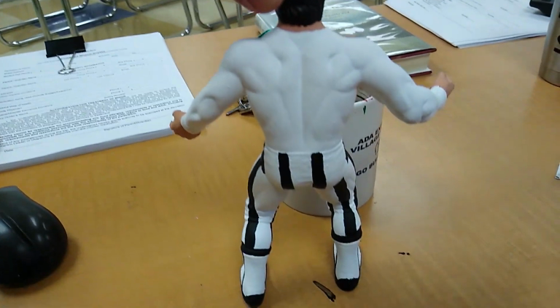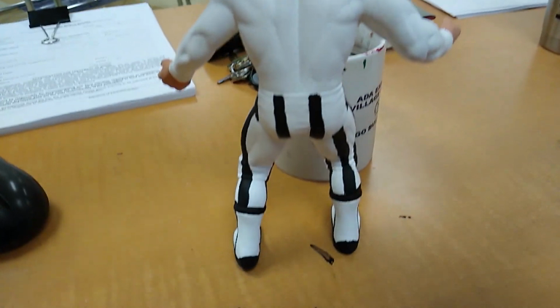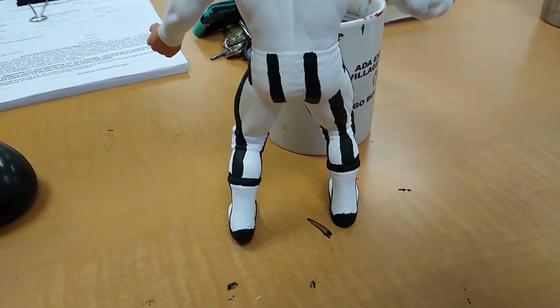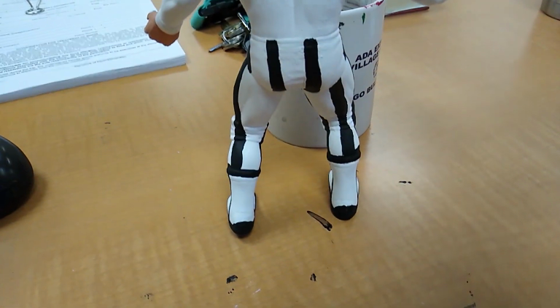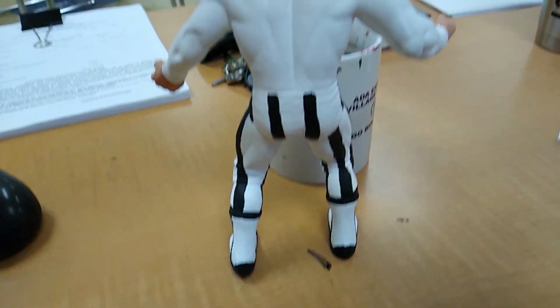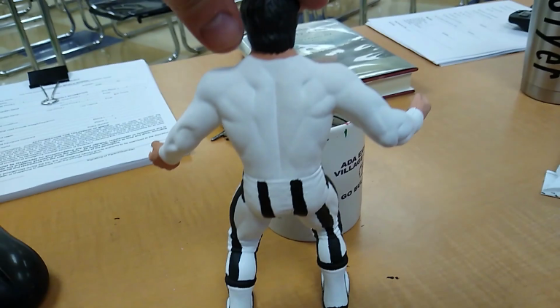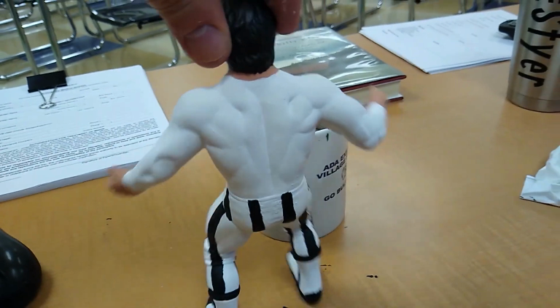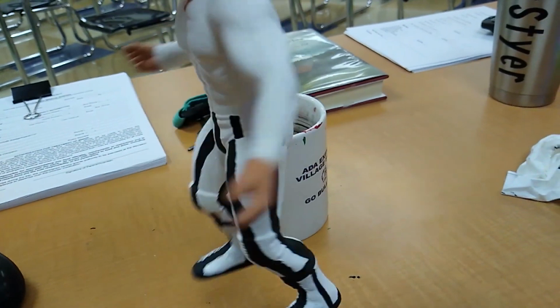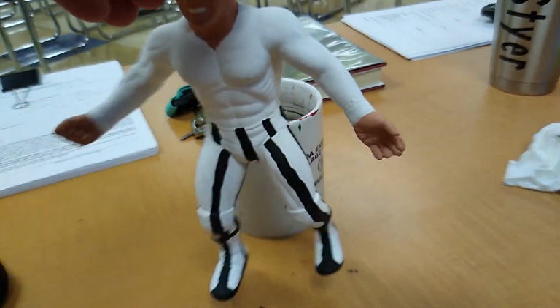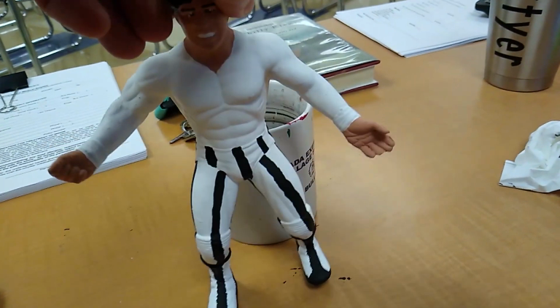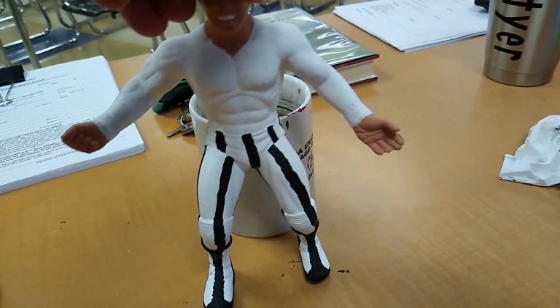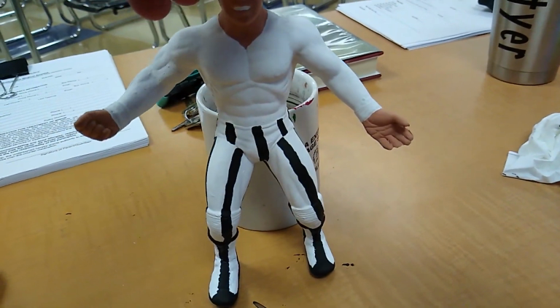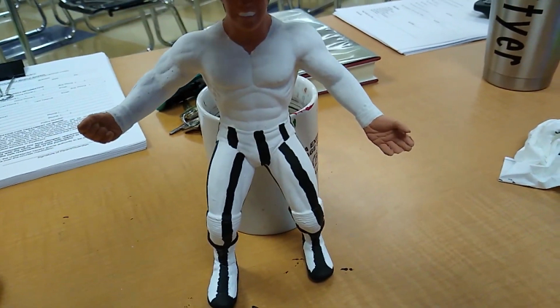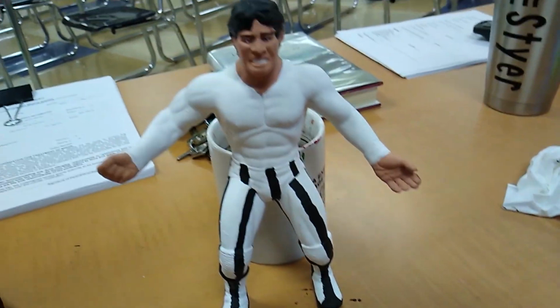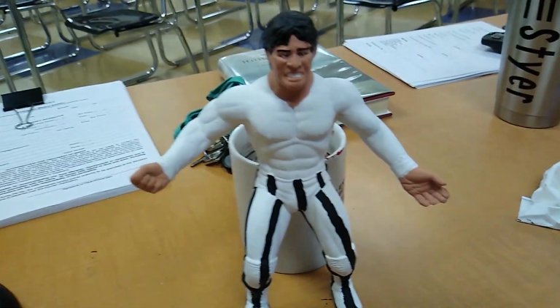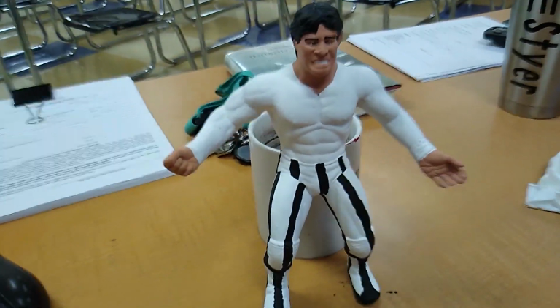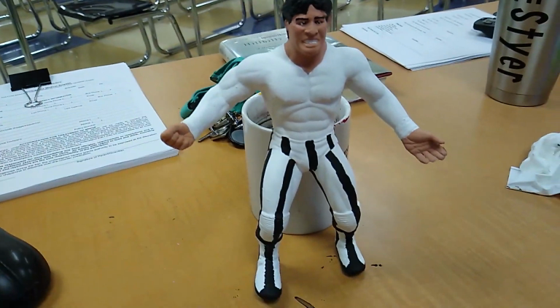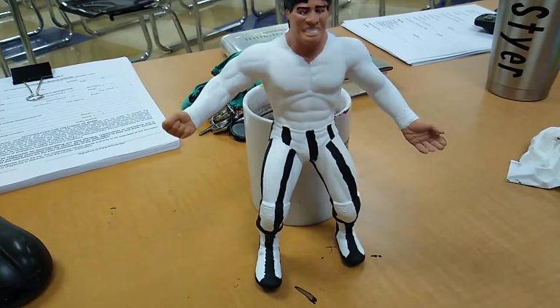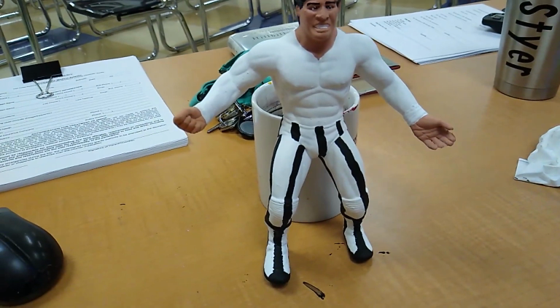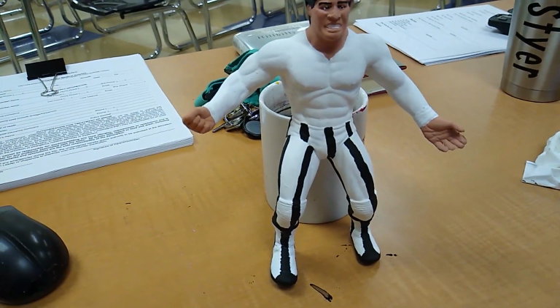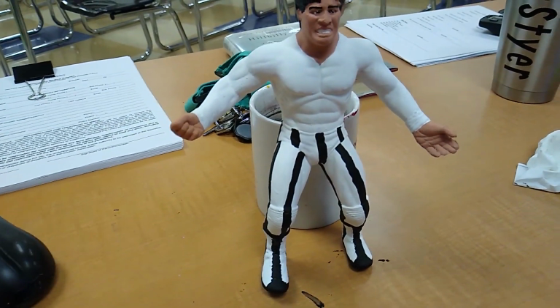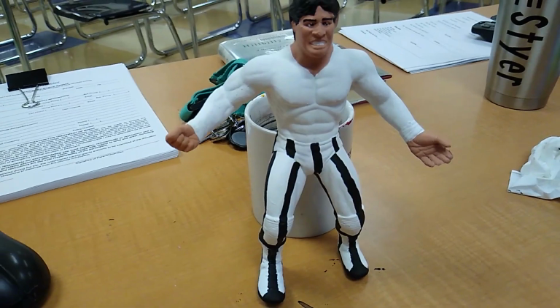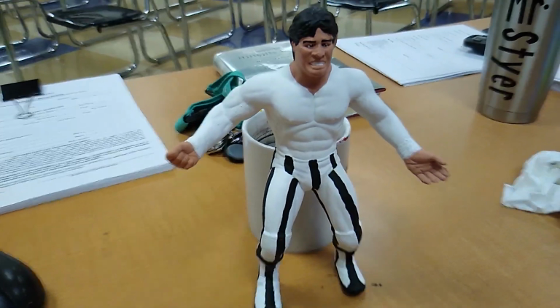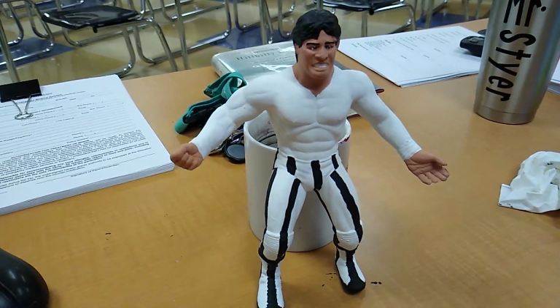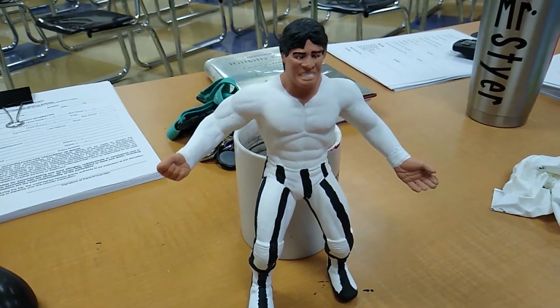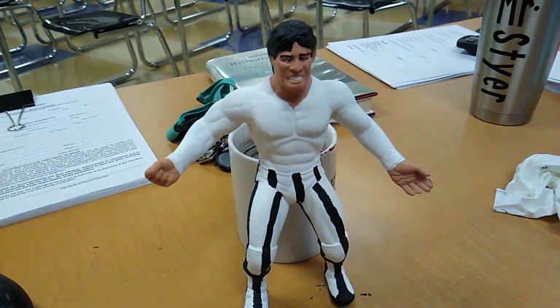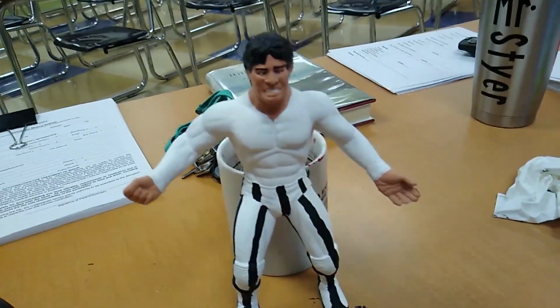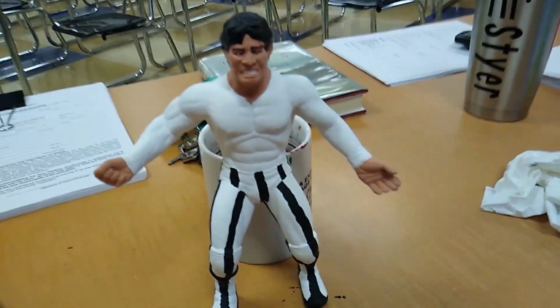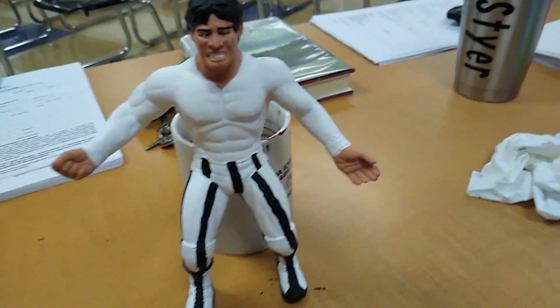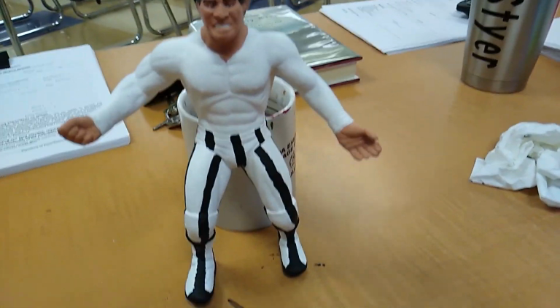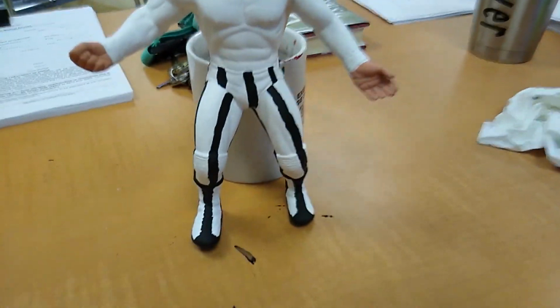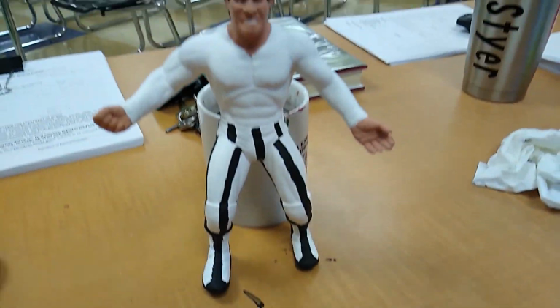Kind of same thing on the back side. I just need to Mod Podge and he's all finished. Probably about an hour's worth of work, and that was really easy. So there's Dangerous Danny Davis.